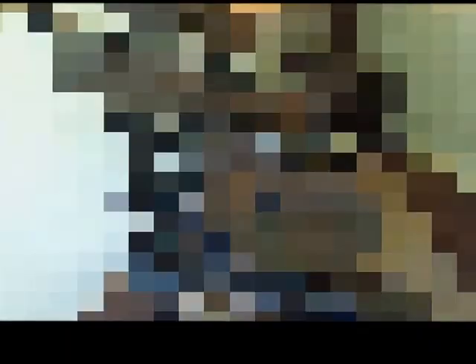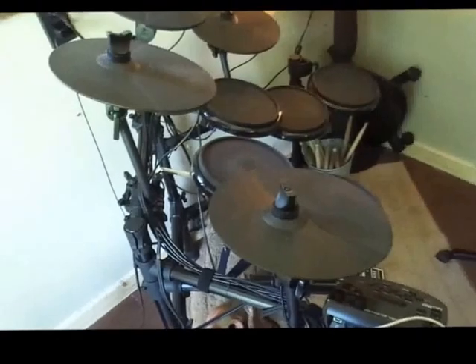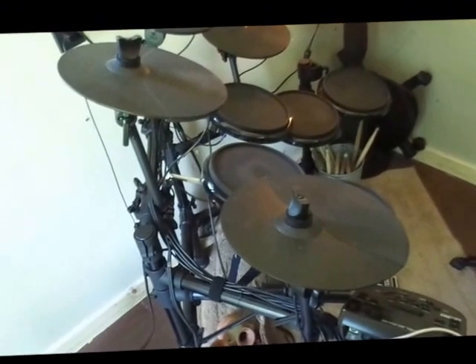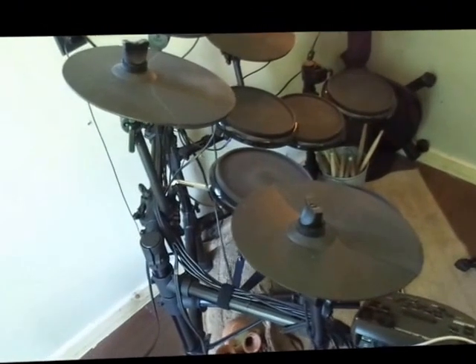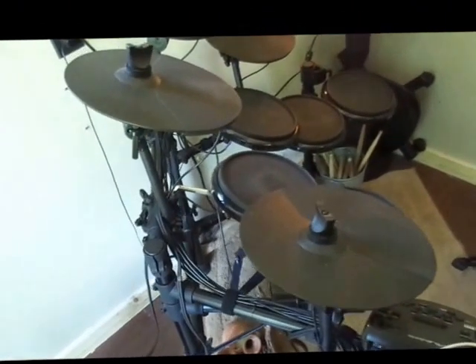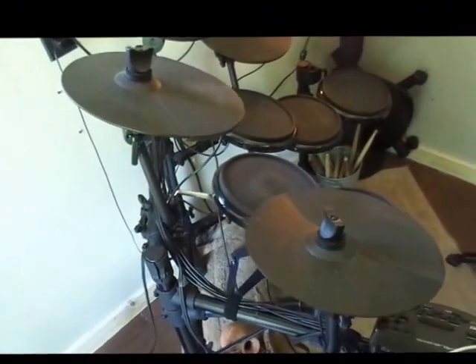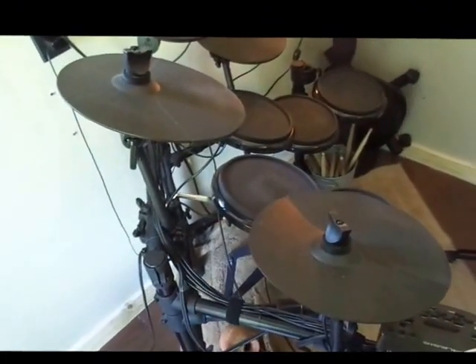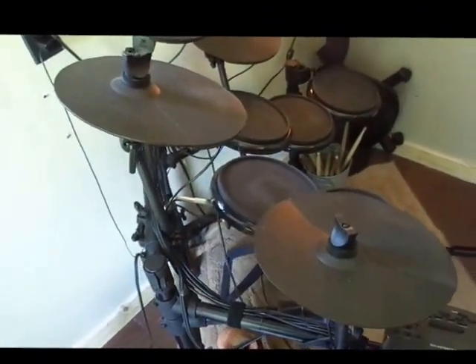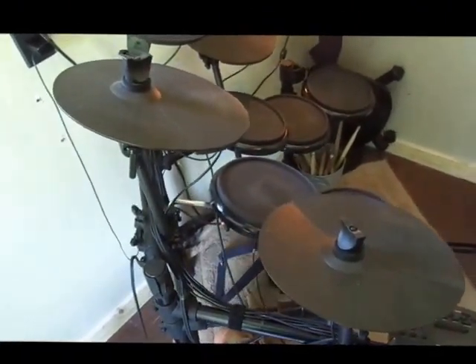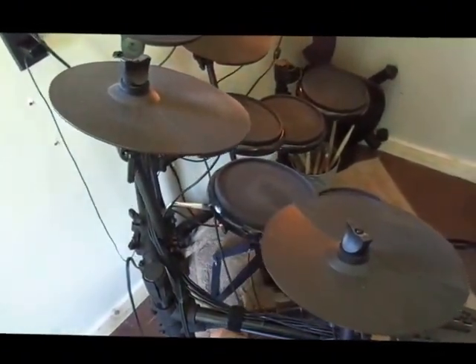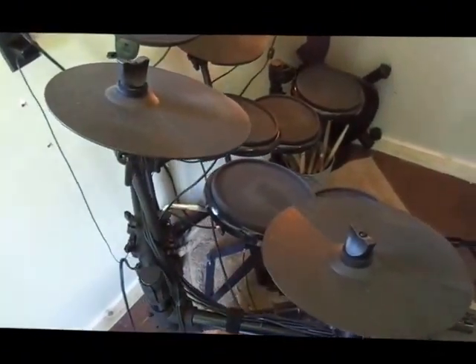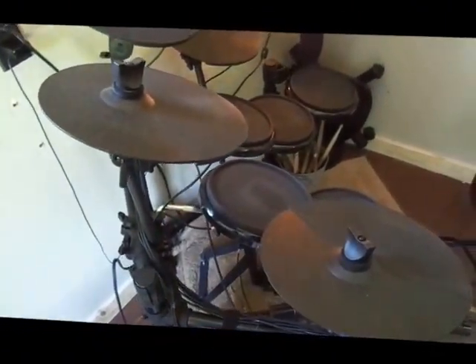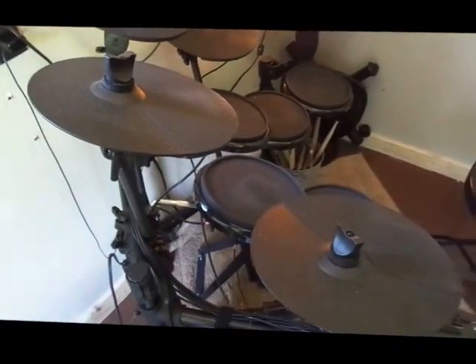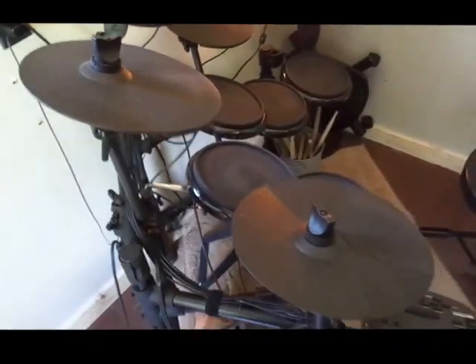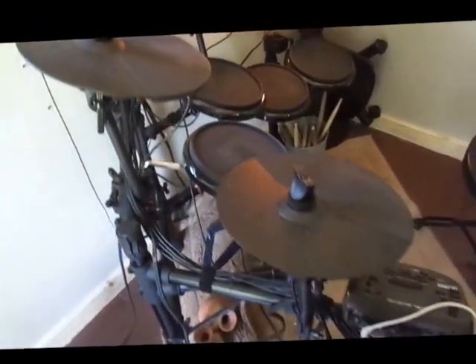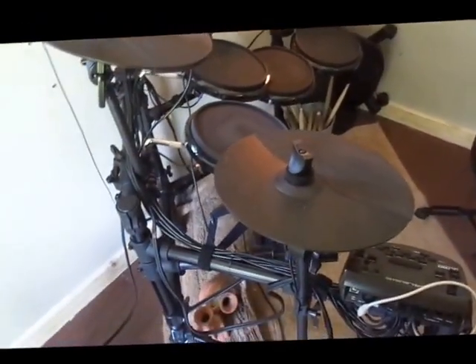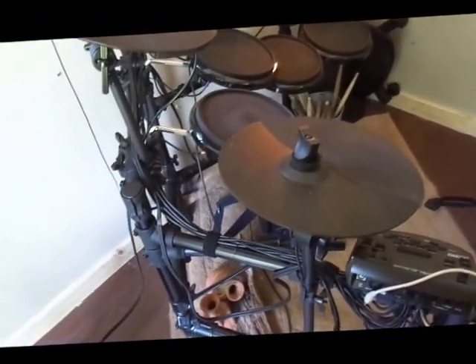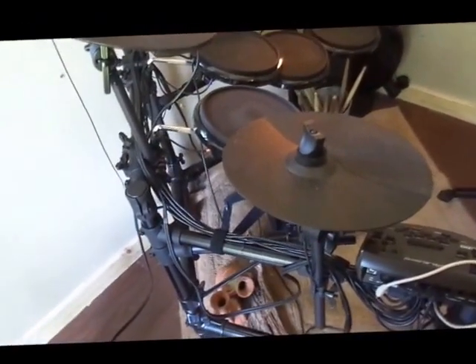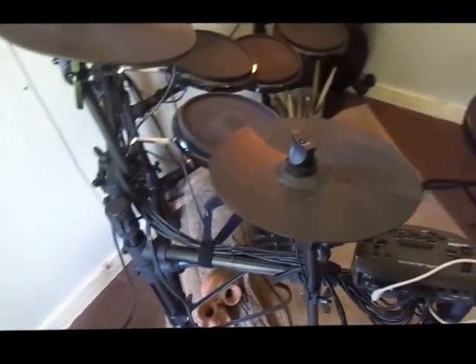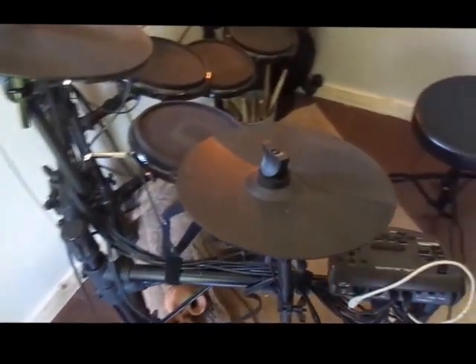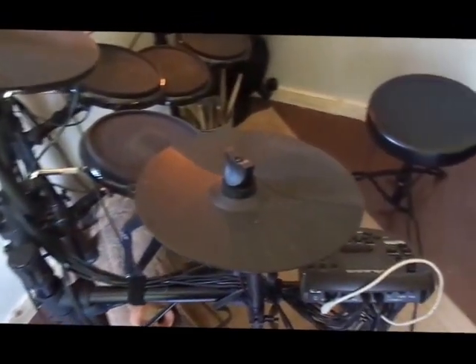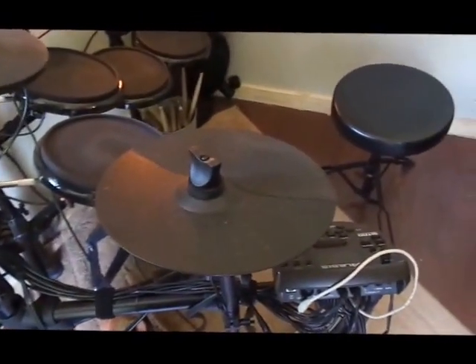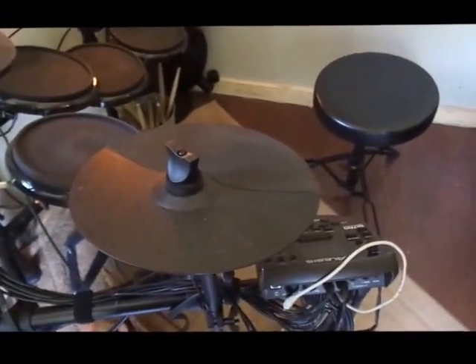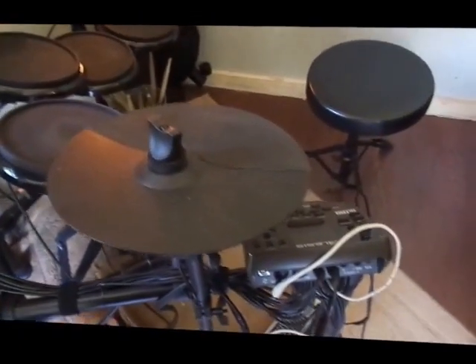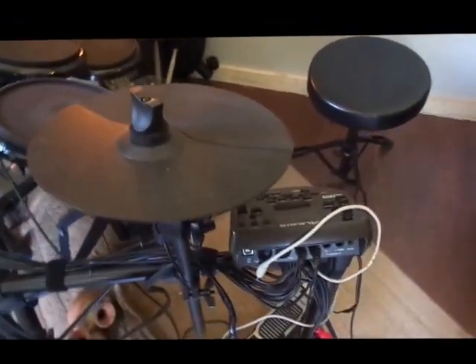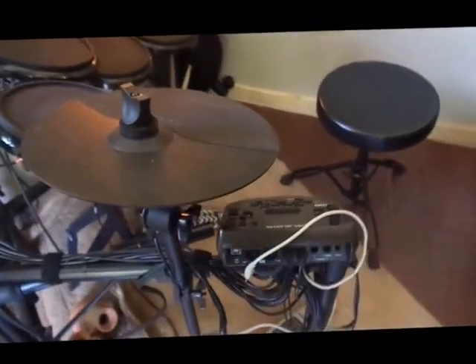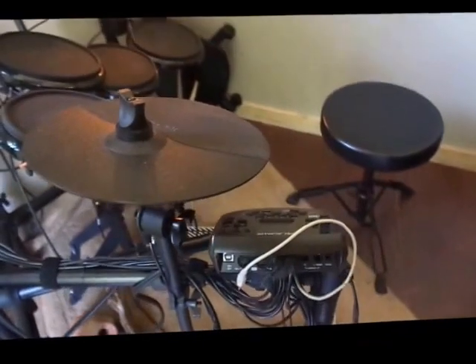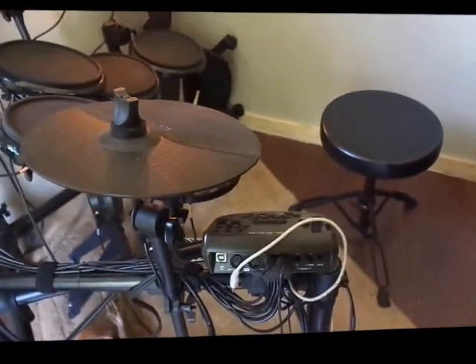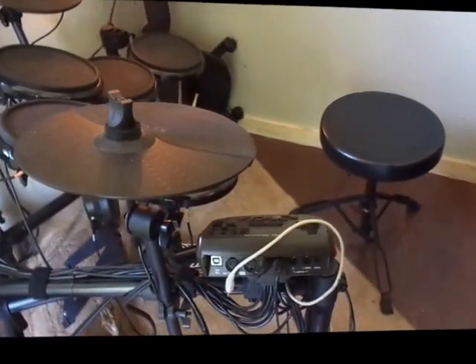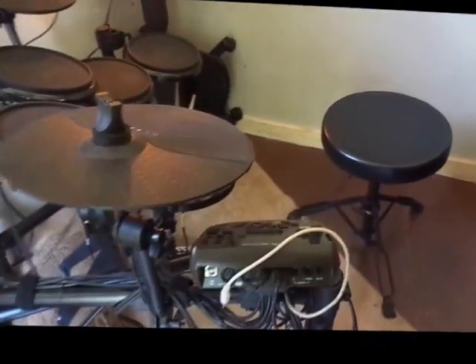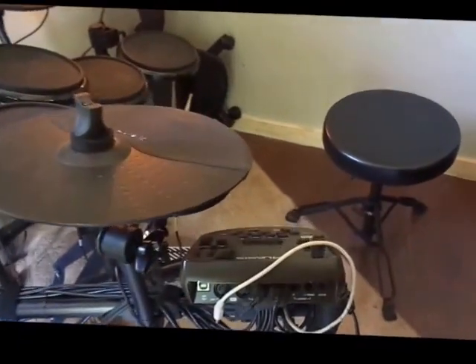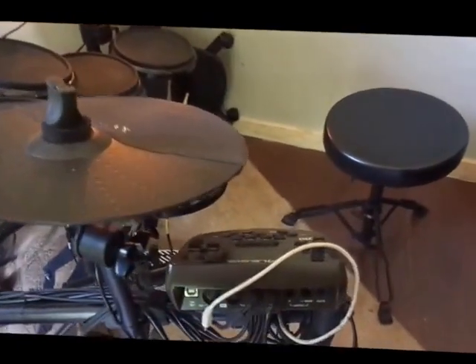Hello, today we will be hooking up an amp to our electric drums. I have a couple of amps that I'm going to show you on hooking them up to where they will work properly.